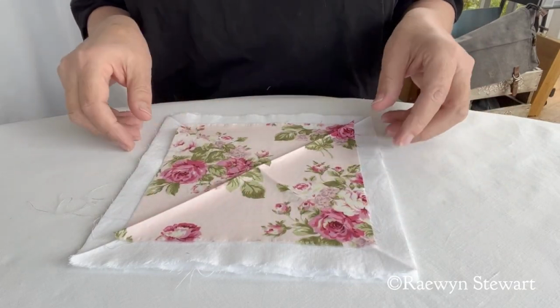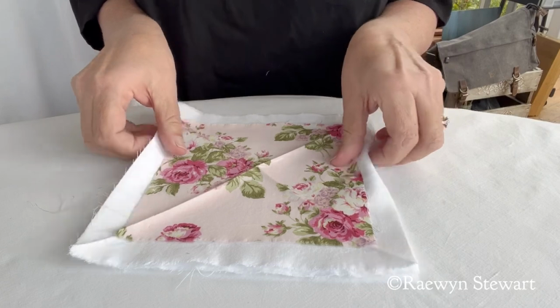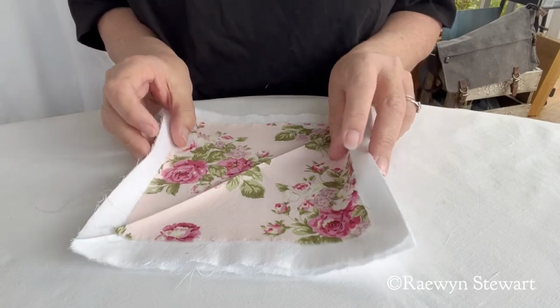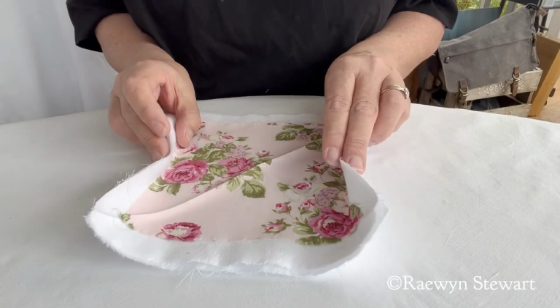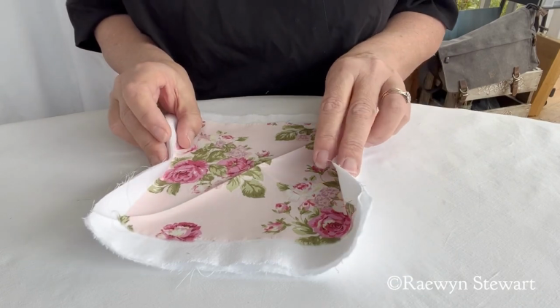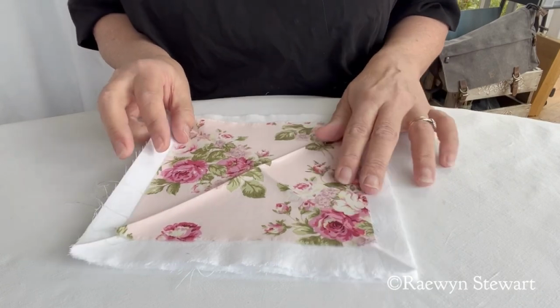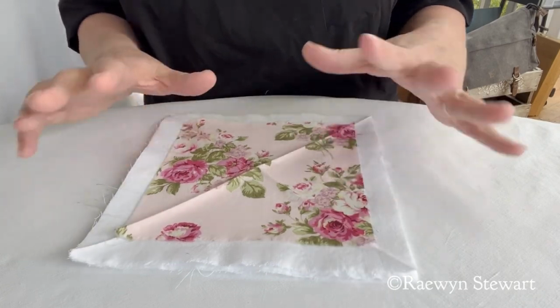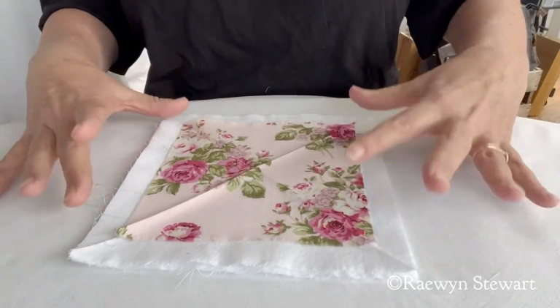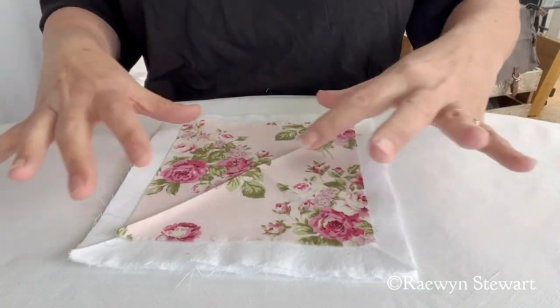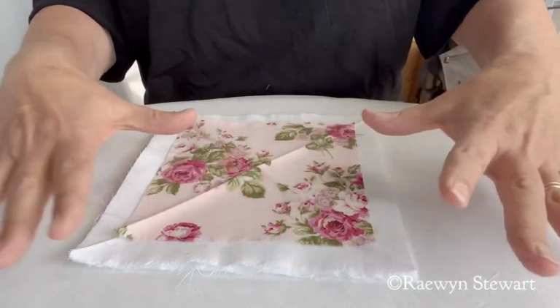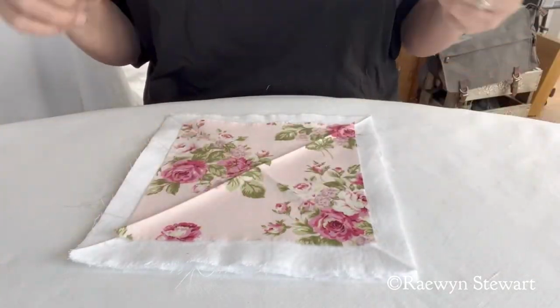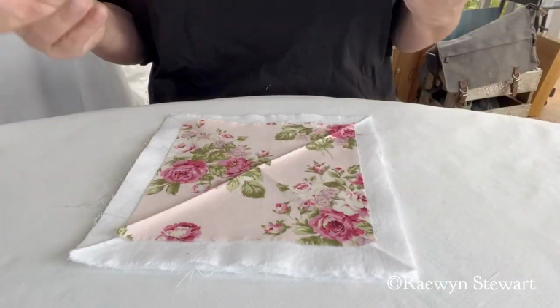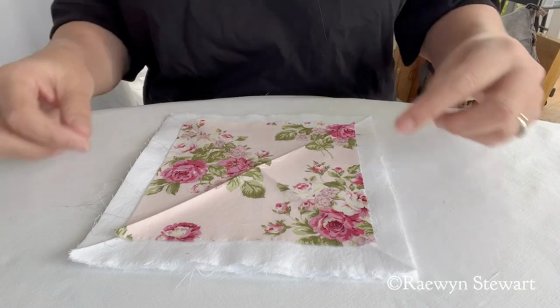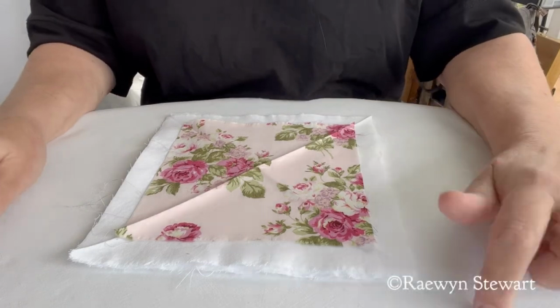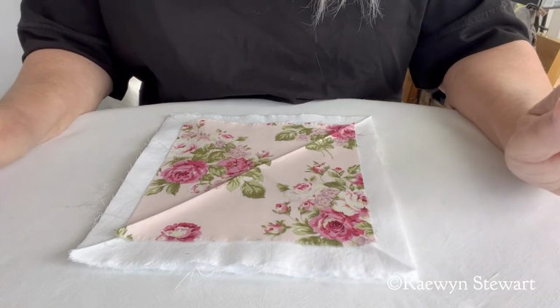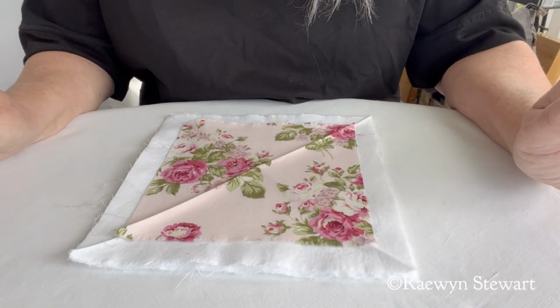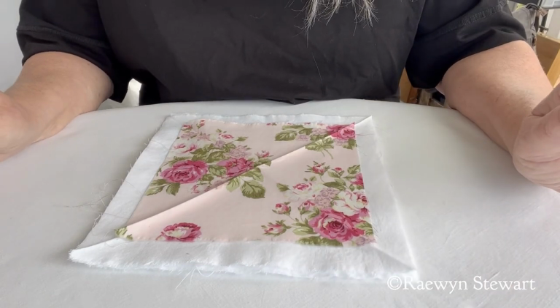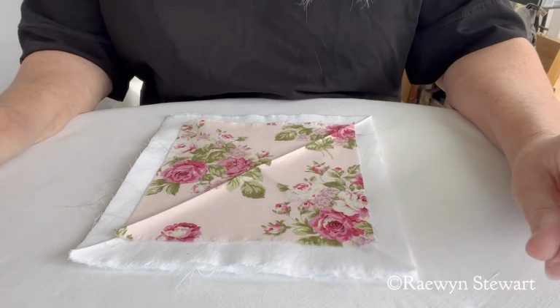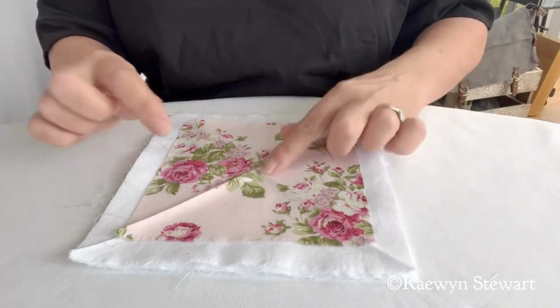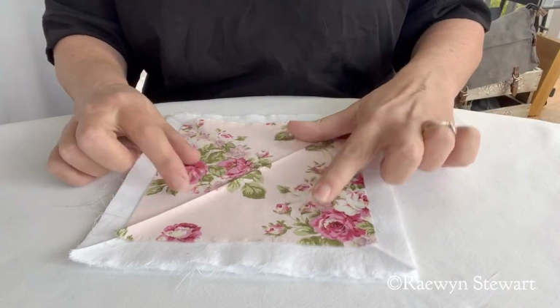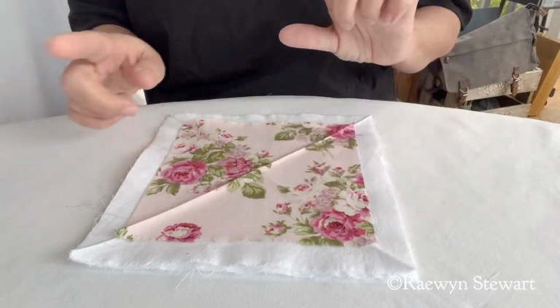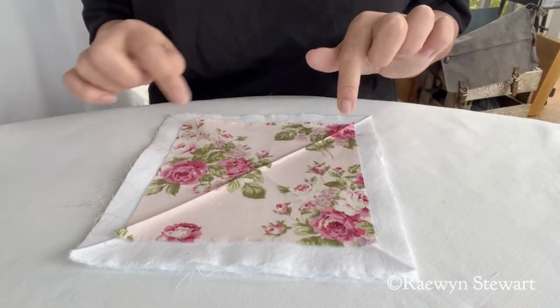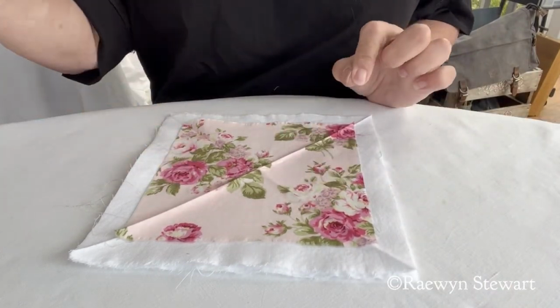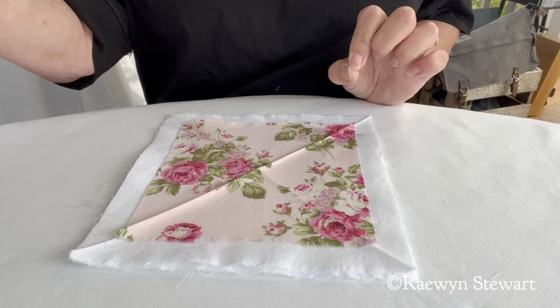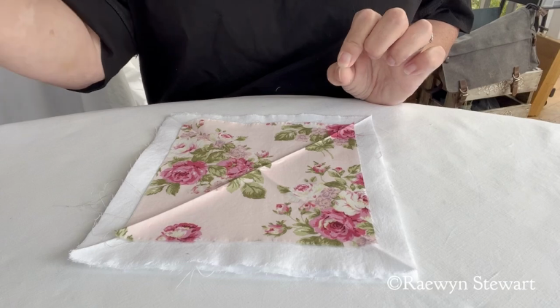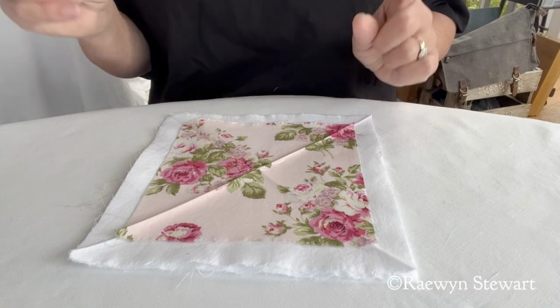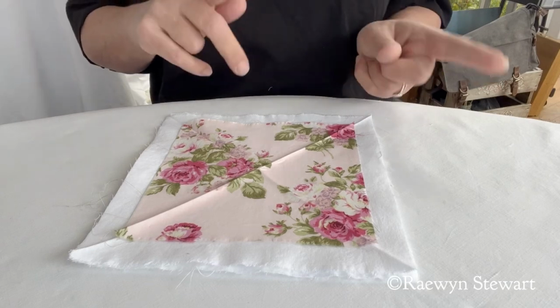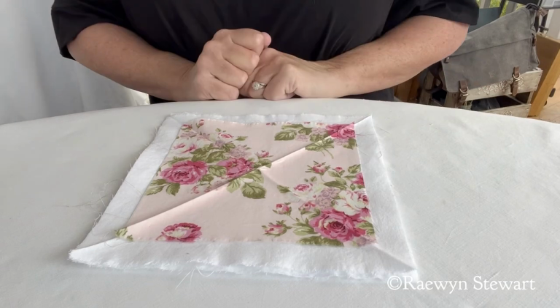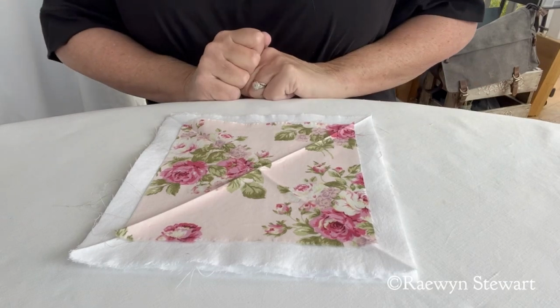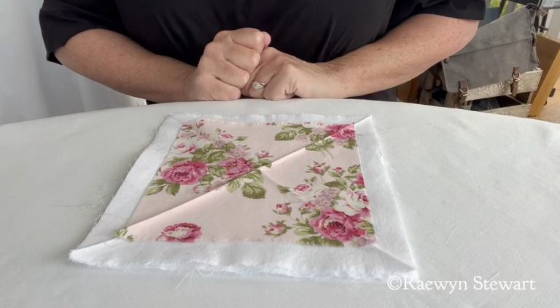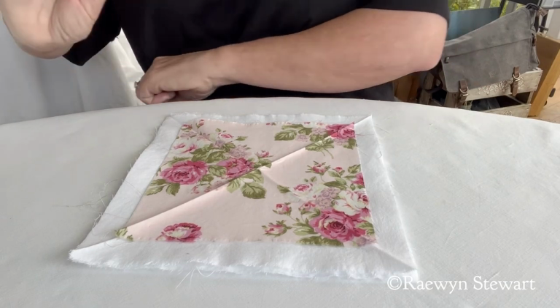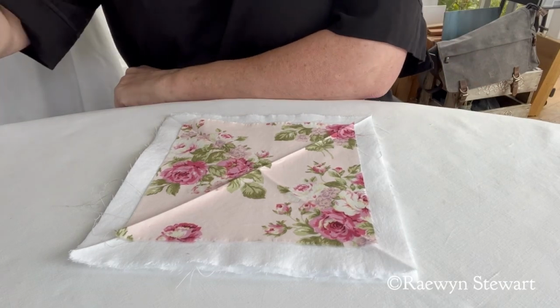Once it's all sewn together, the fluffy white seams give it a nice frame. I'll pop away and sew it and put a photo of it up with the video. I hope this helps.